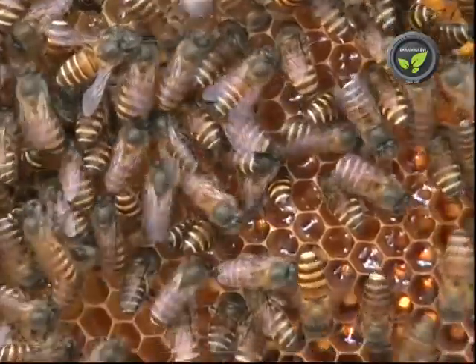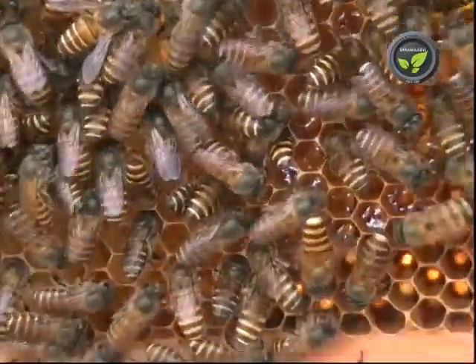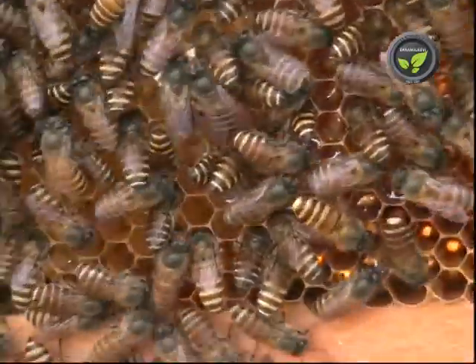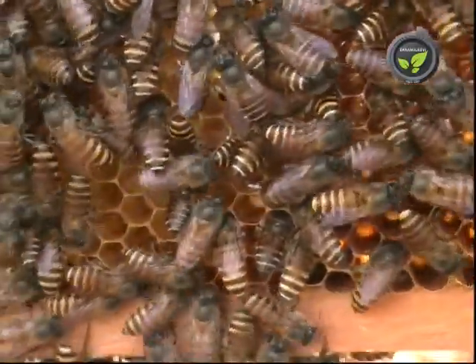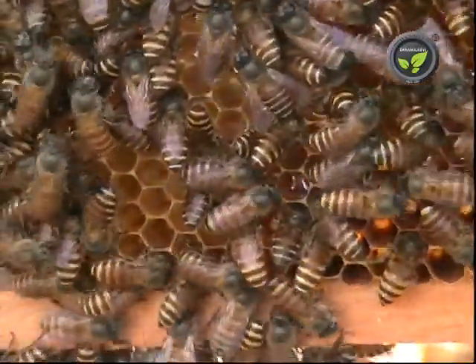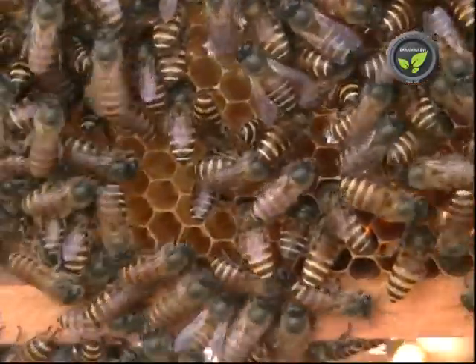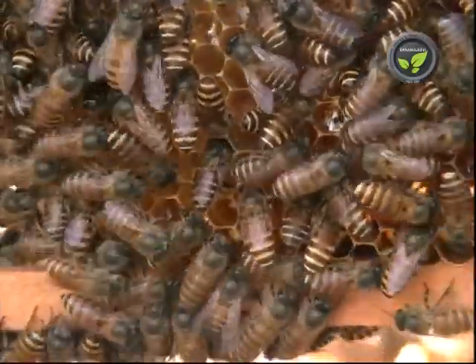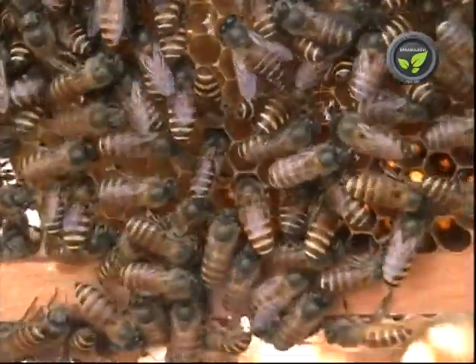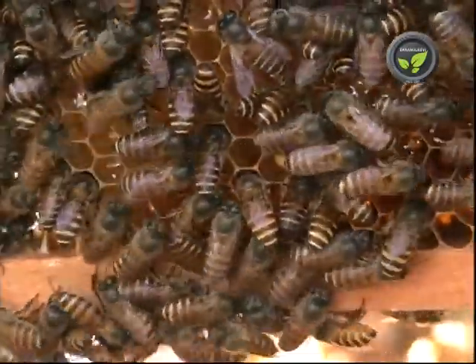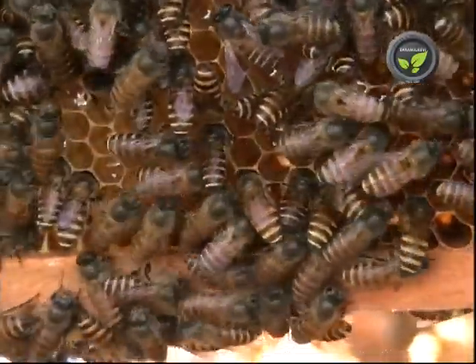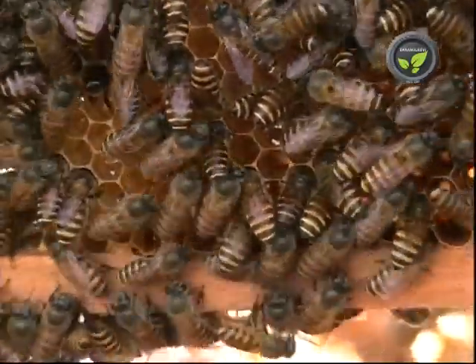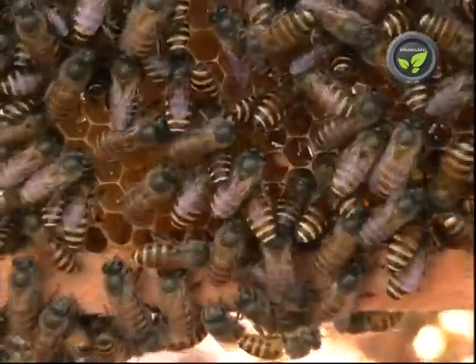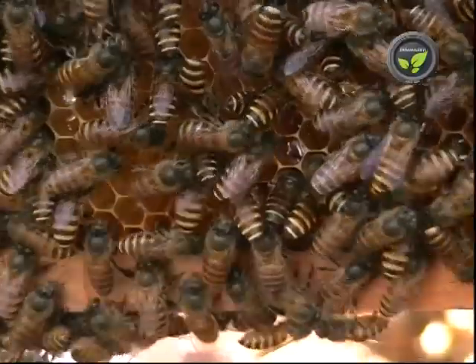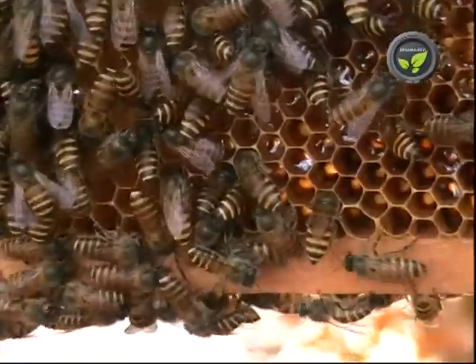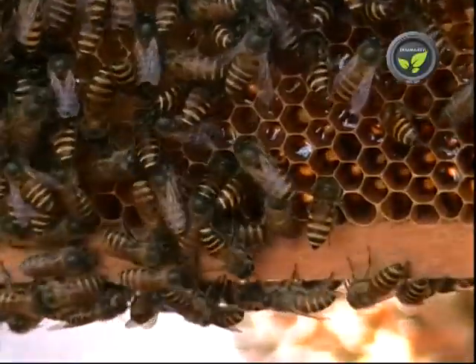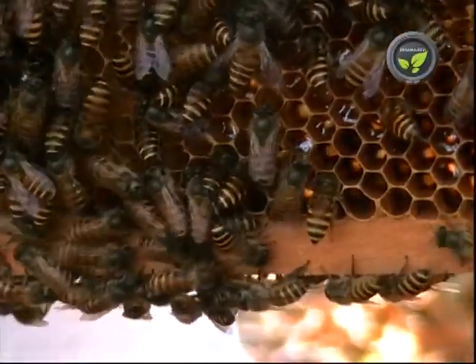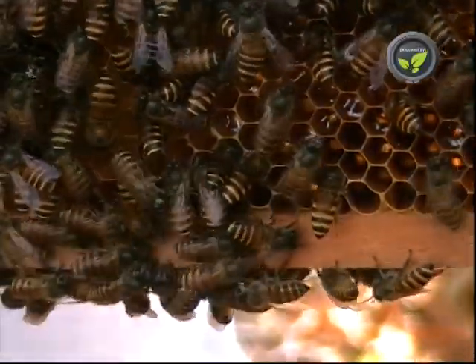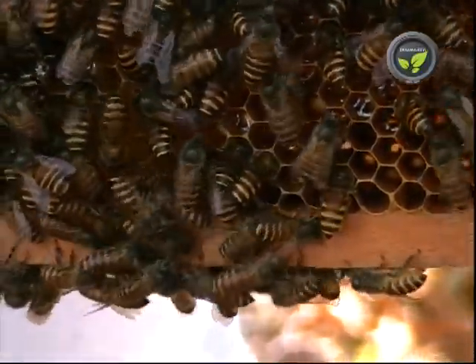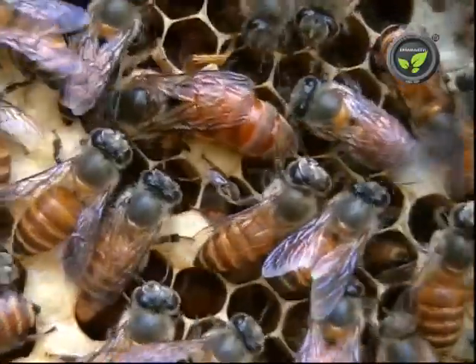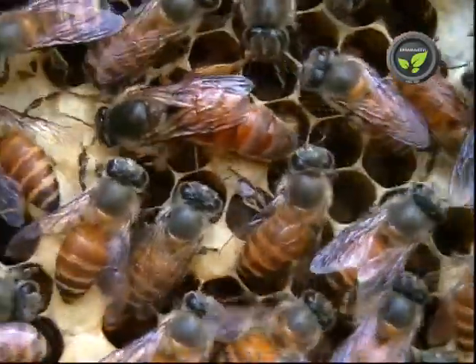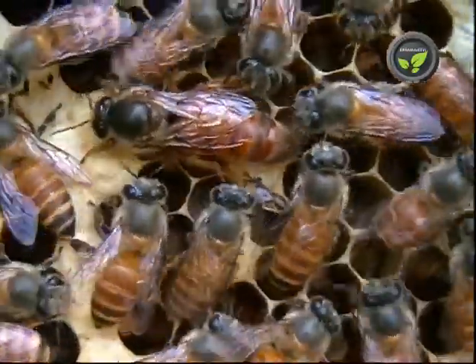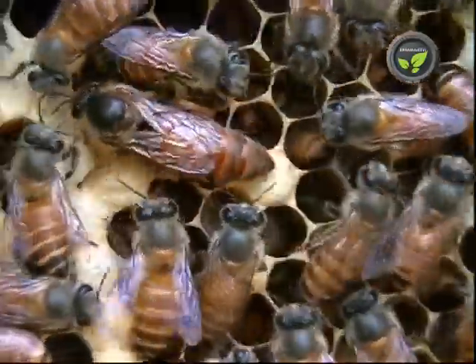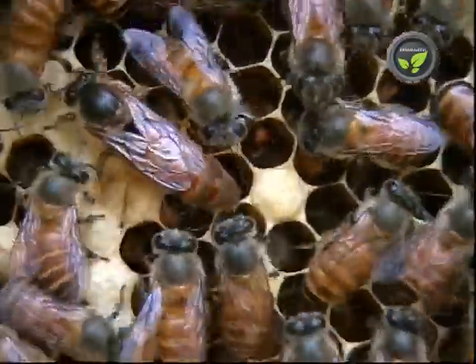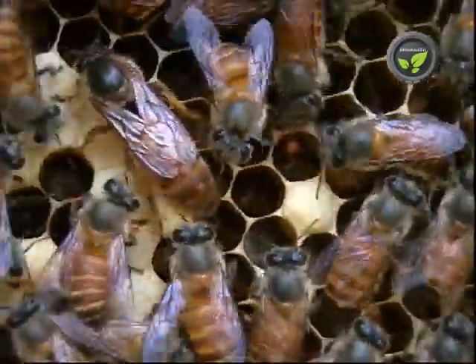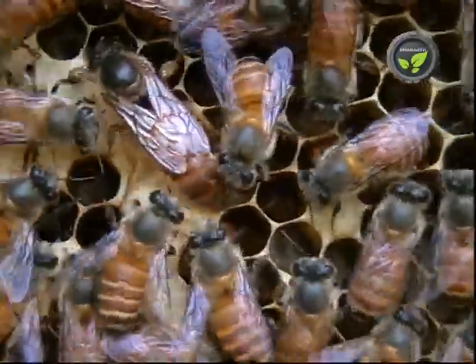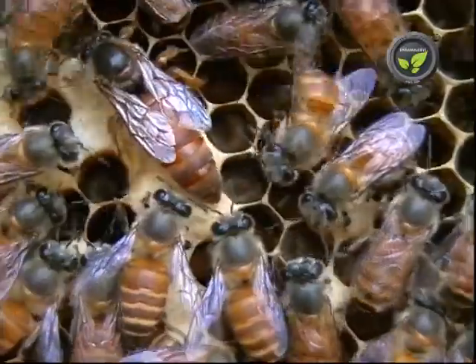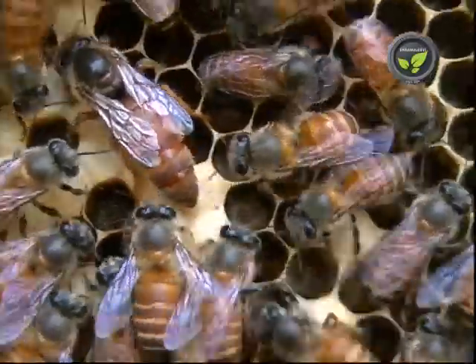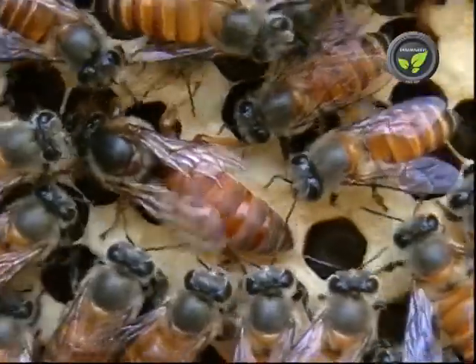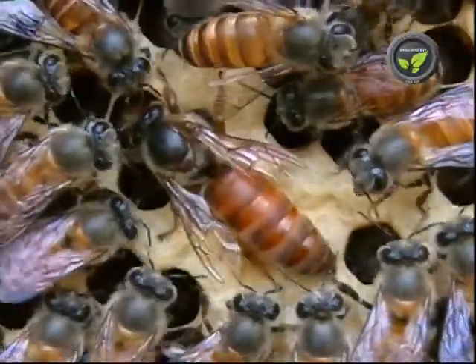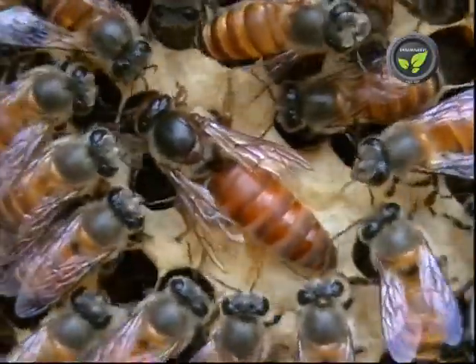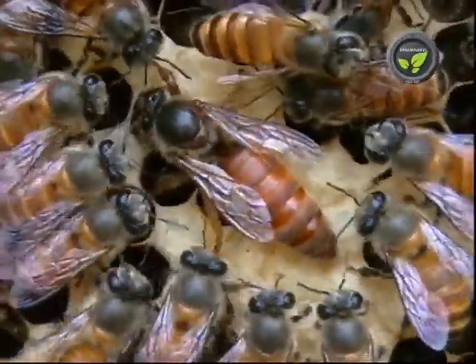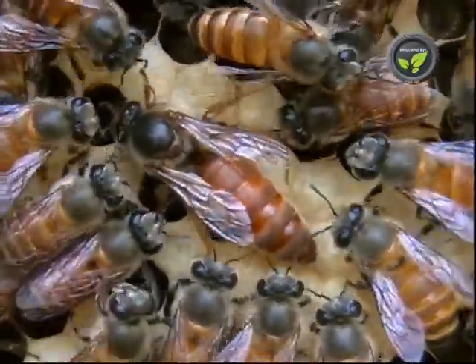Choose the efficient colony for such multiplication. After two seasons, the queen becomes inefficient to lay eggs. Then it is better to replace with a new queen.